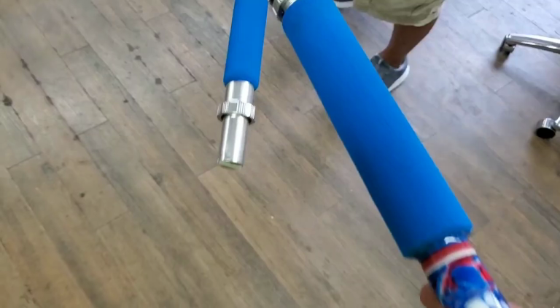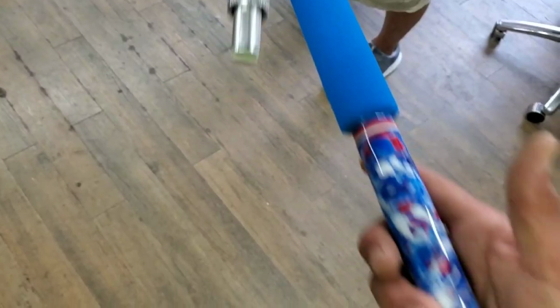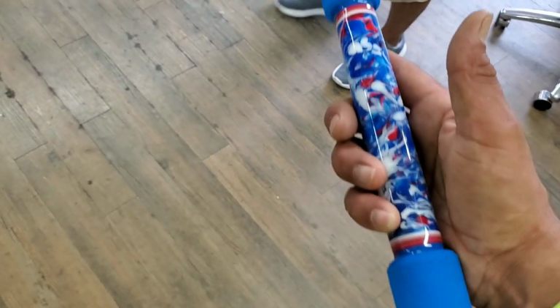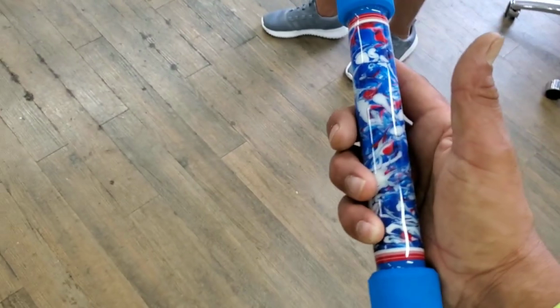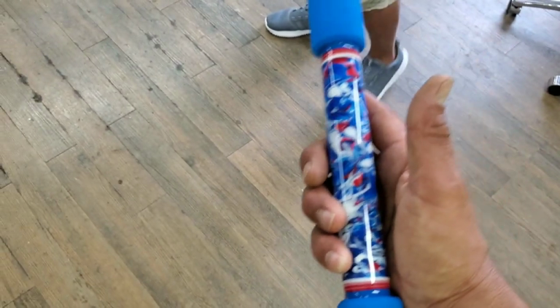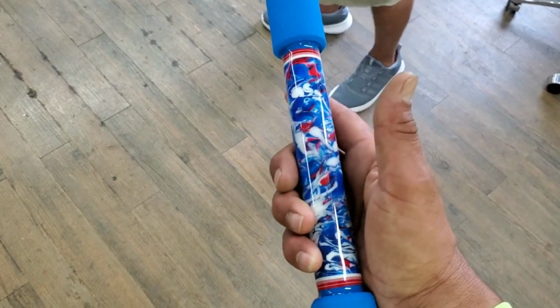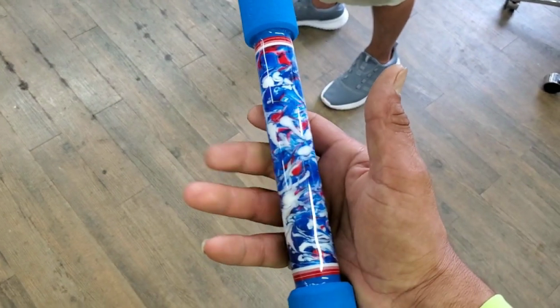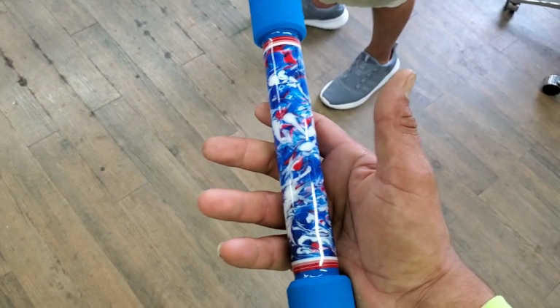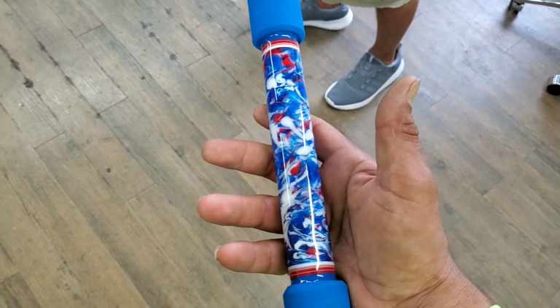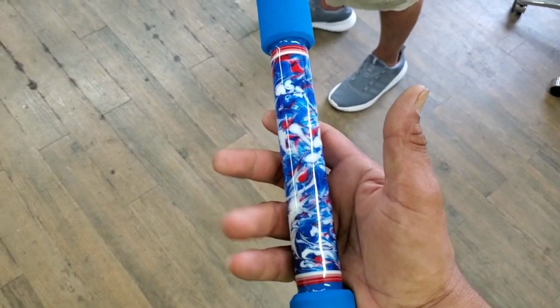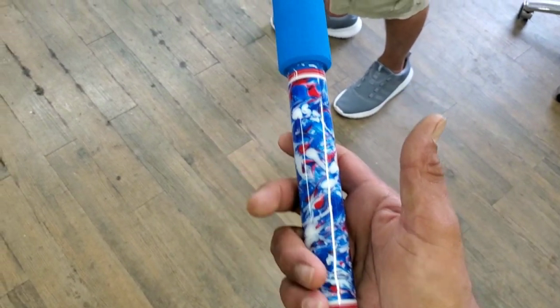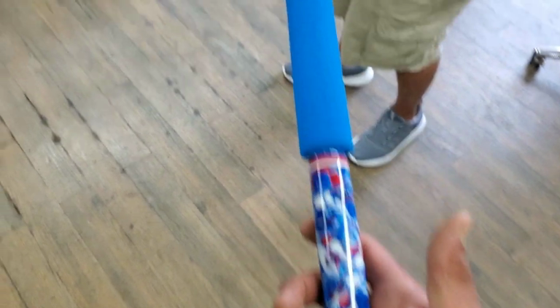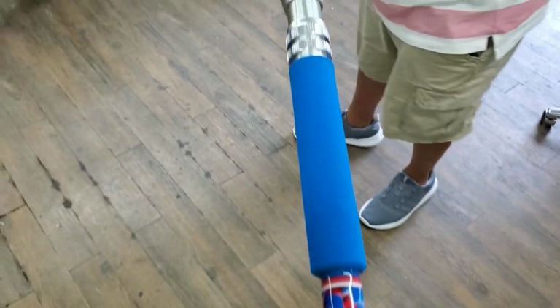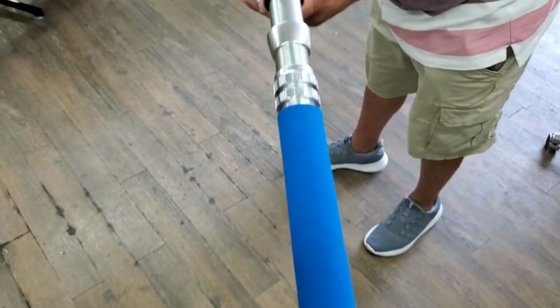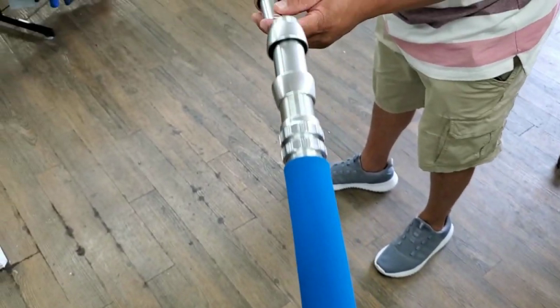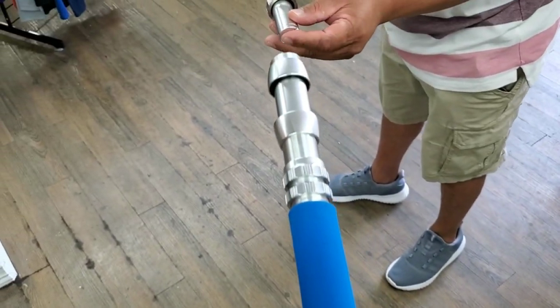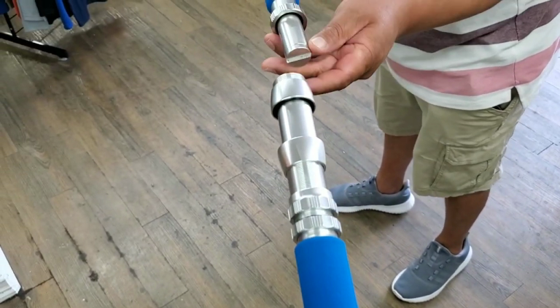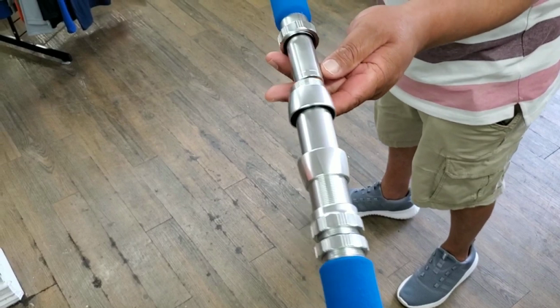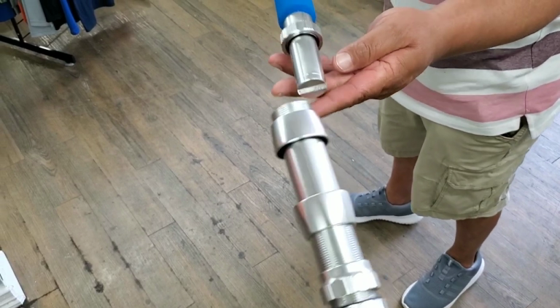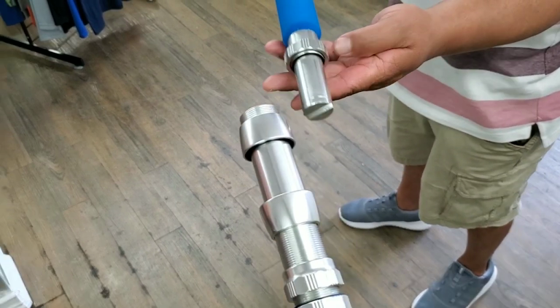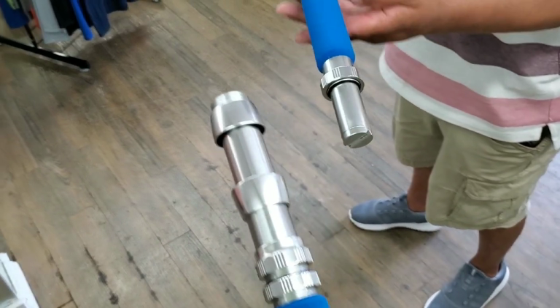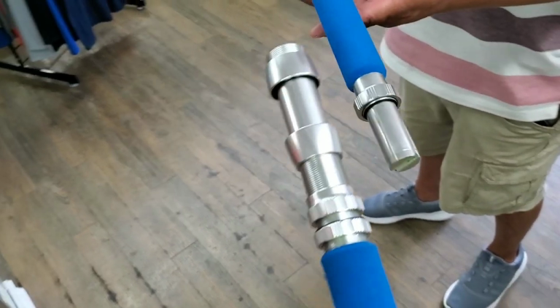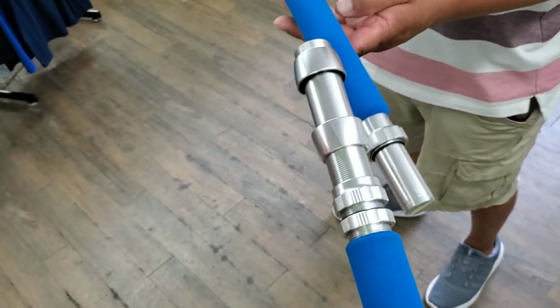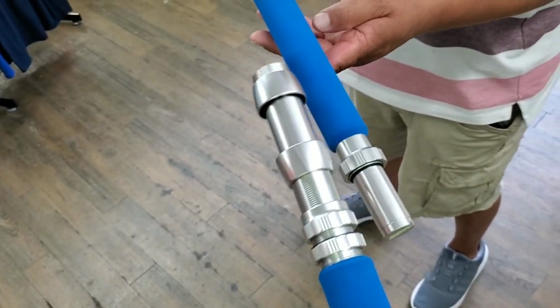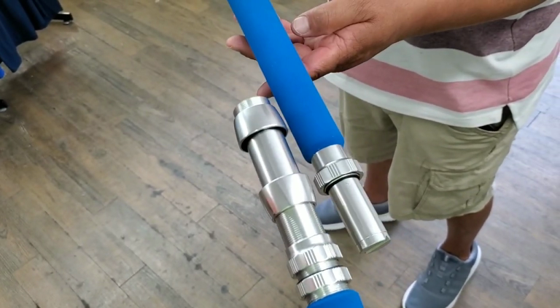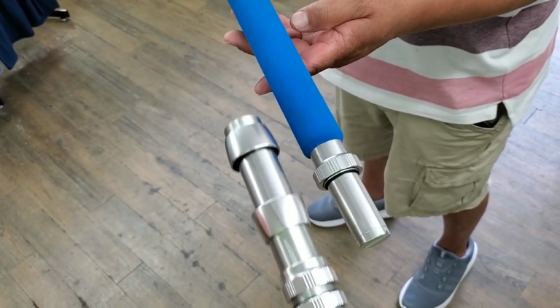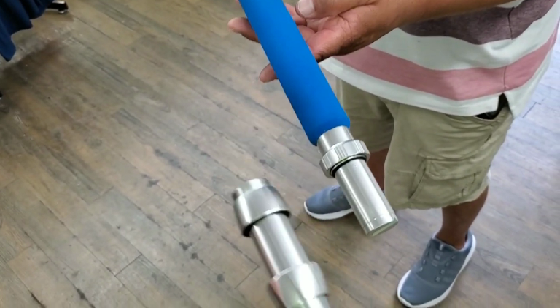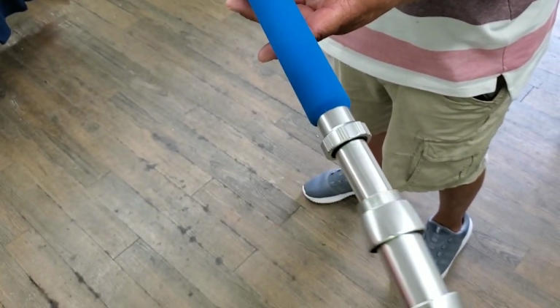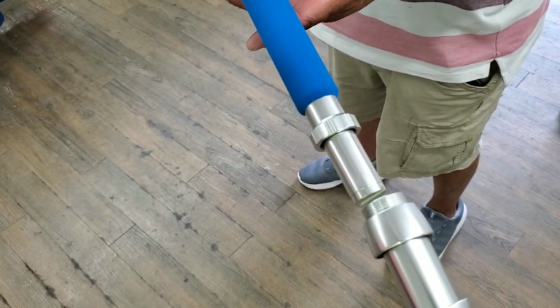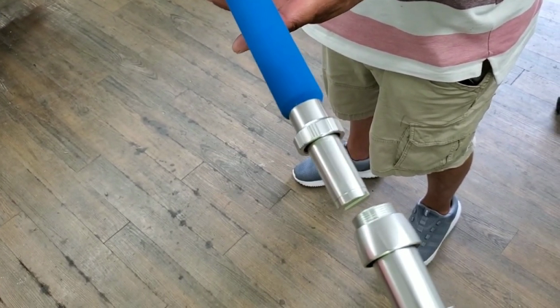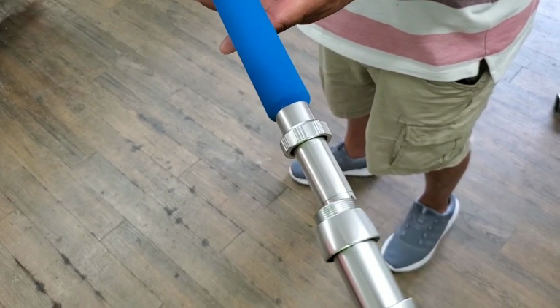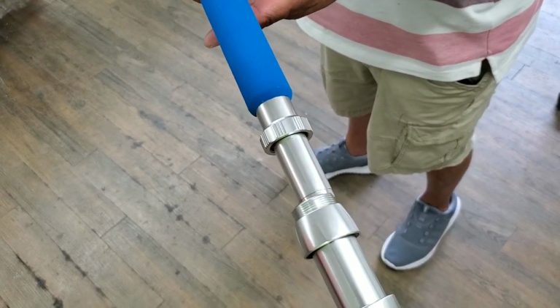I got another Patriot rod in house and it is a two-piece. I just wanted to show you real quick while it's separated, but now it'll go in here.